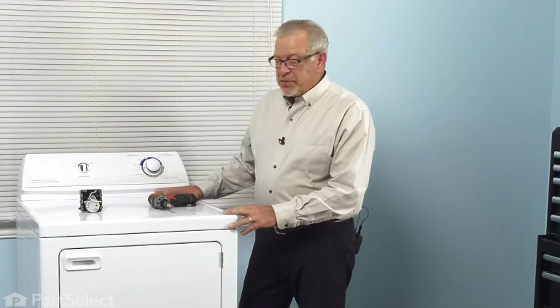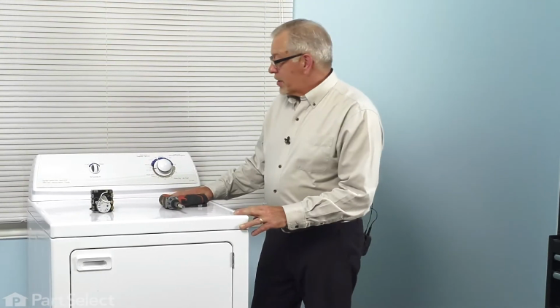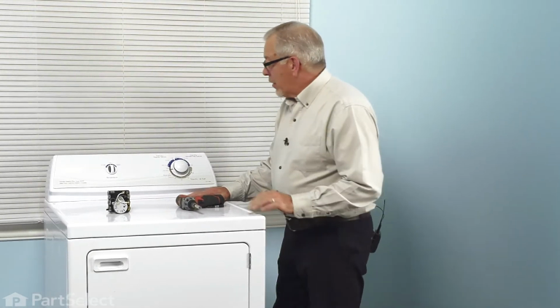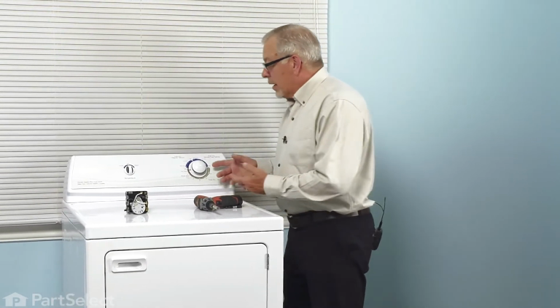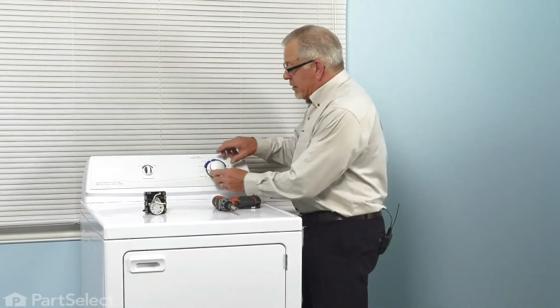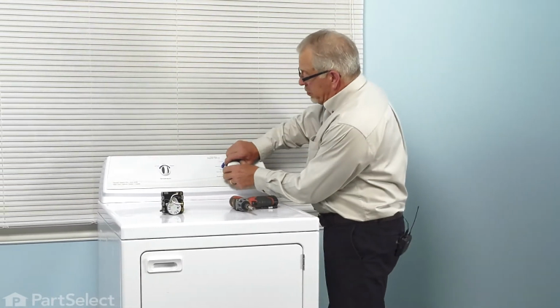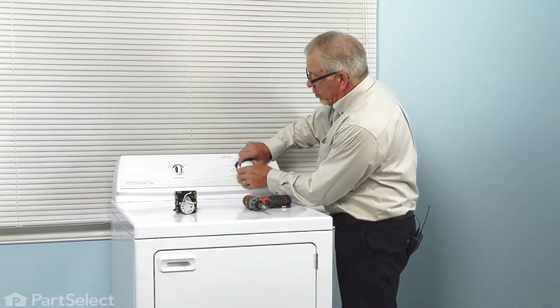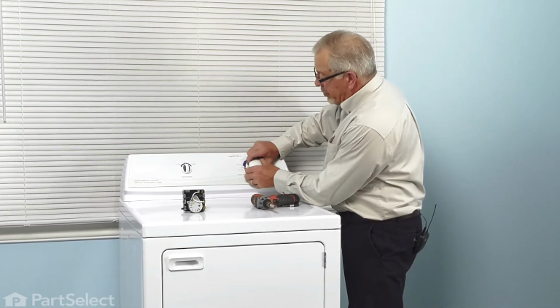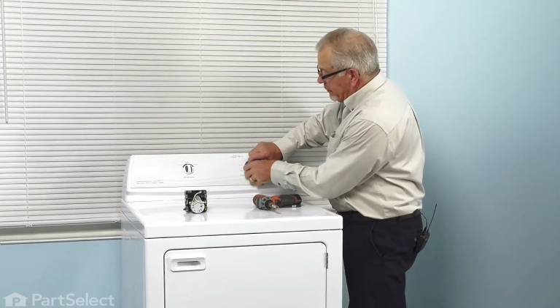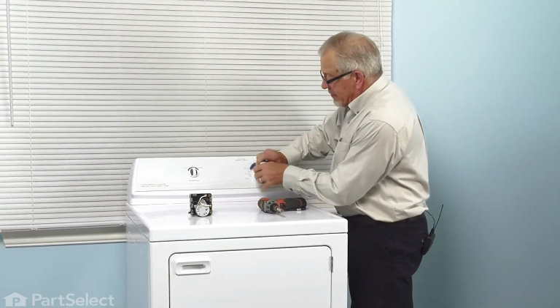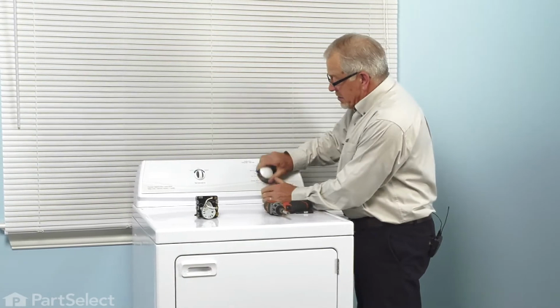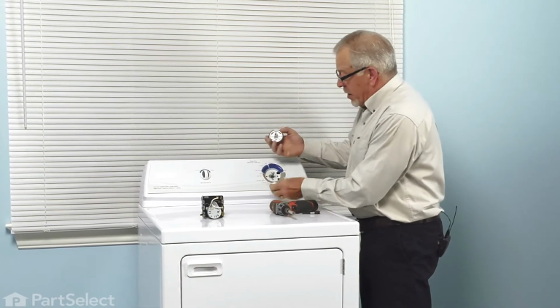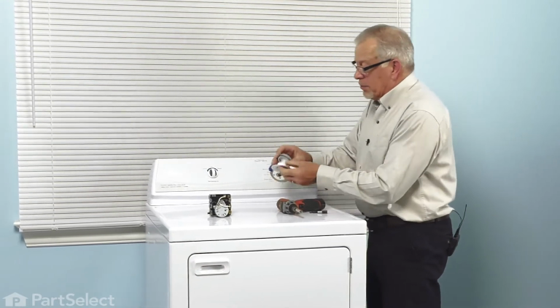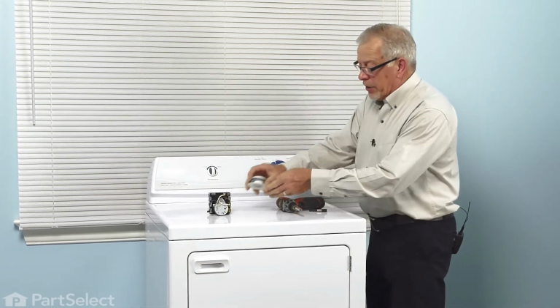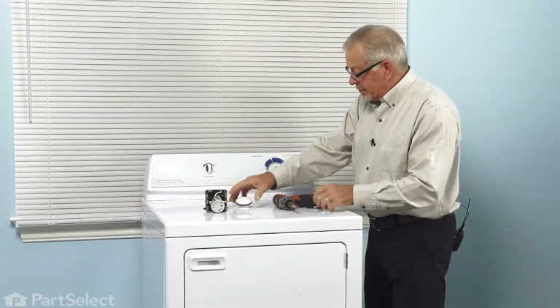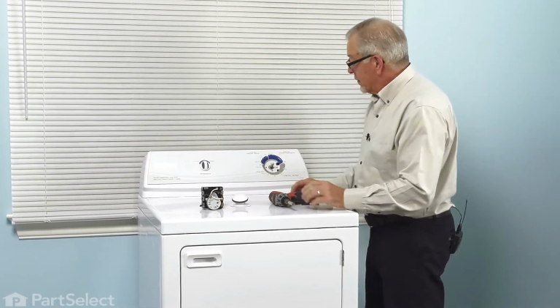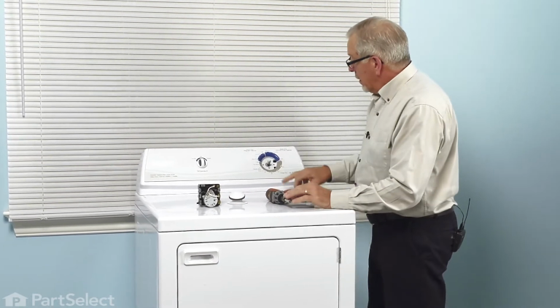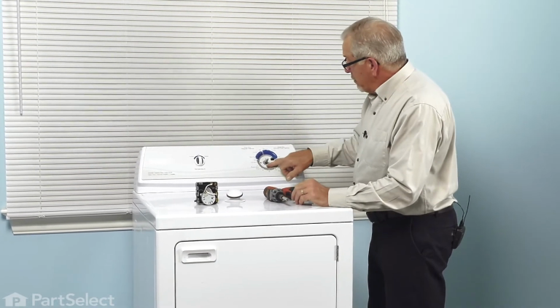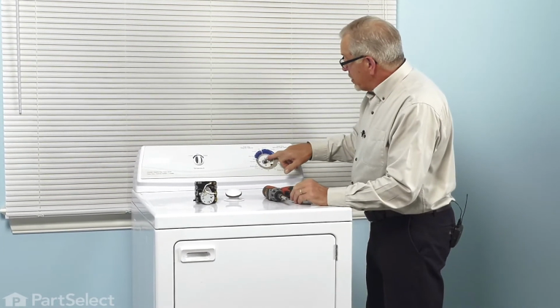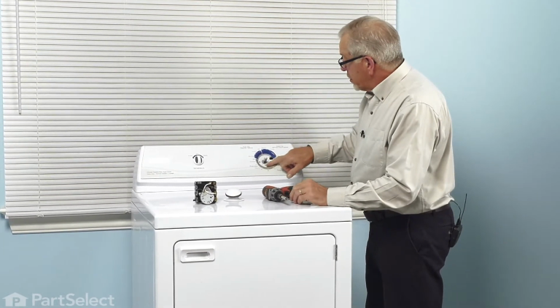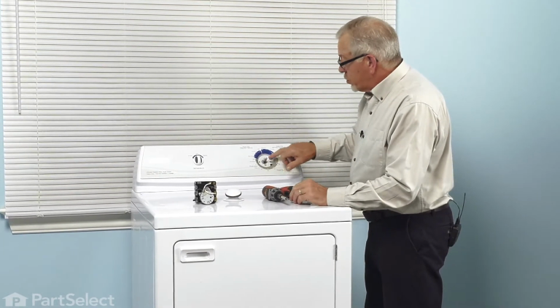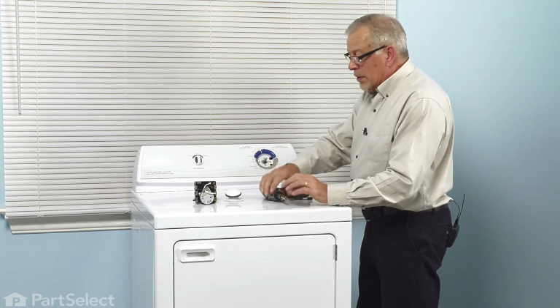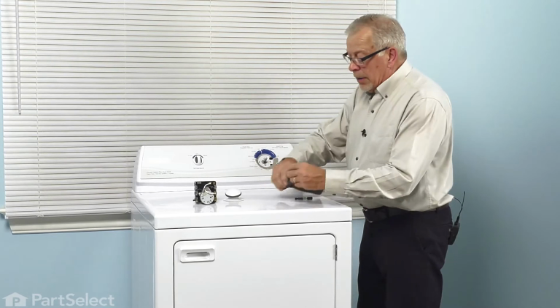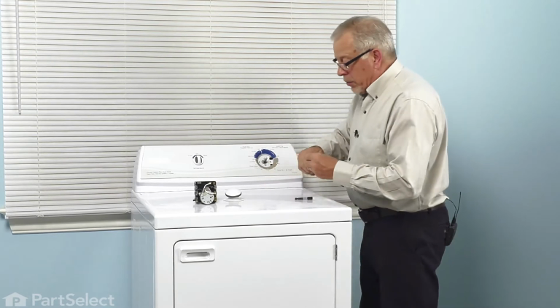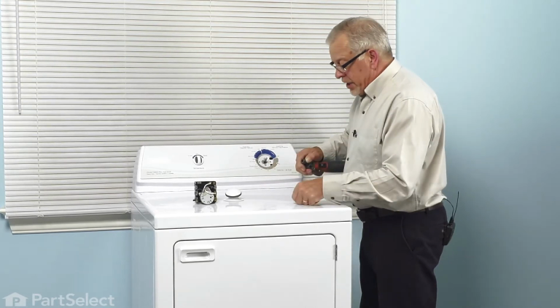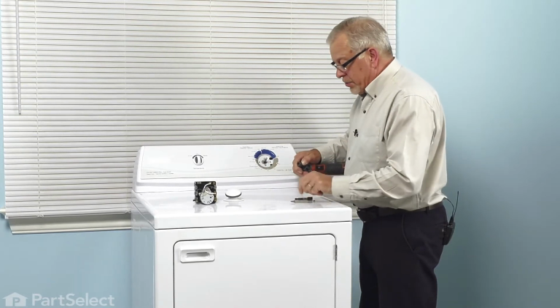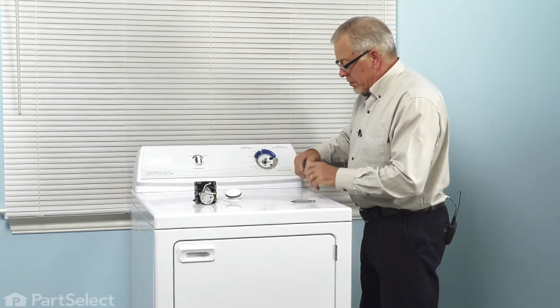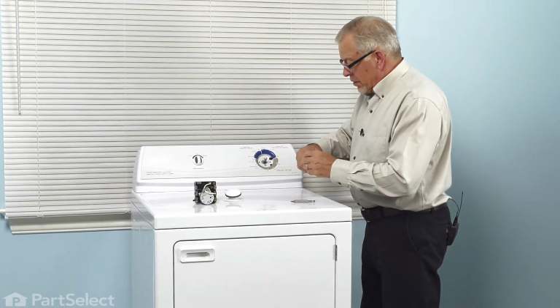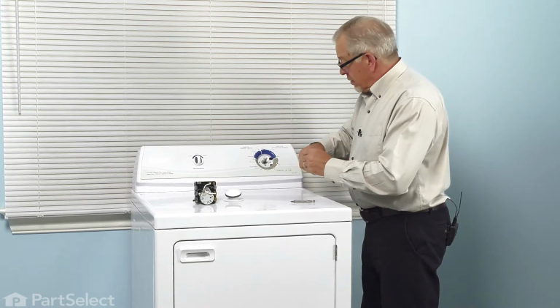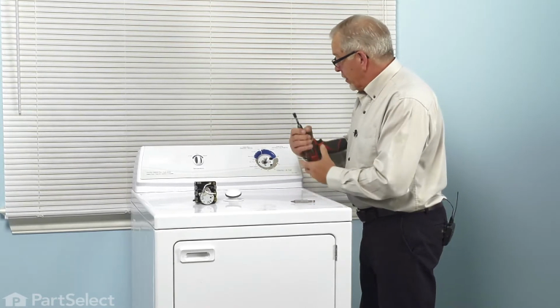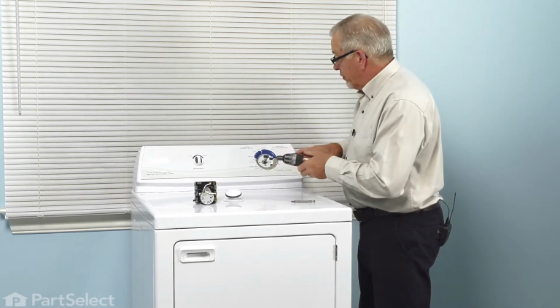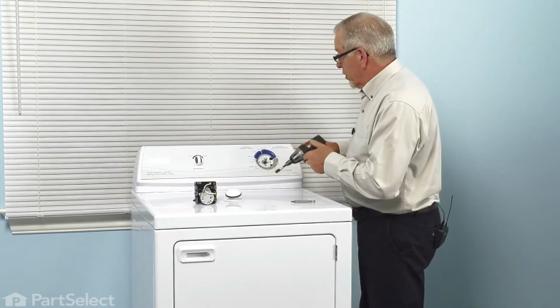Once we've disconnected the power, our next step will be to pull the timer knob off — simply grasp it and pull it right off. Then behind that, you'll note that there are two quarter-inch hex head screws. We can go ahead and remove those.